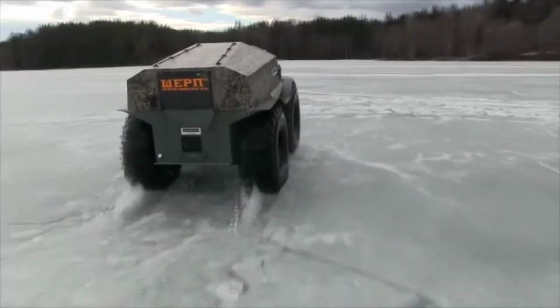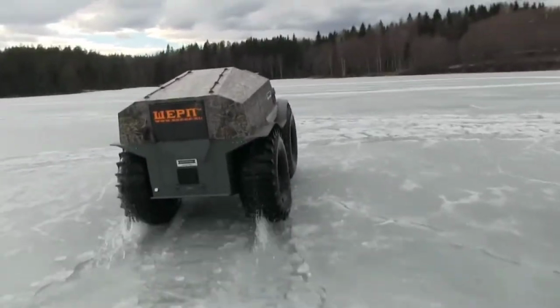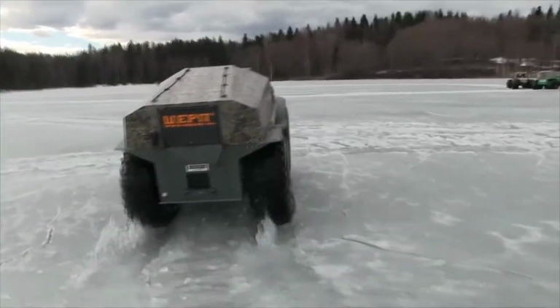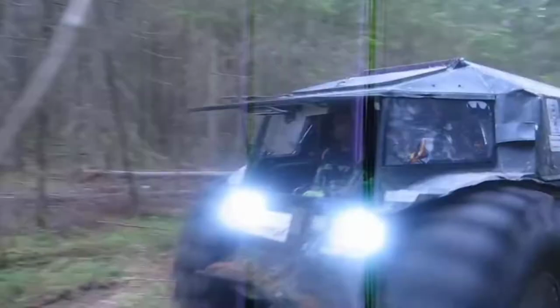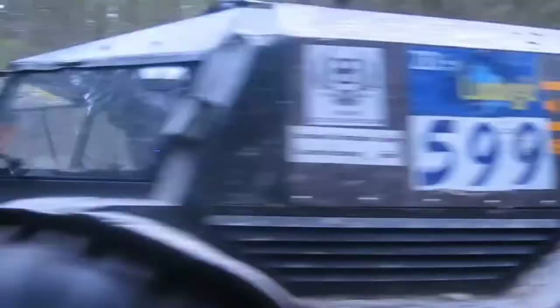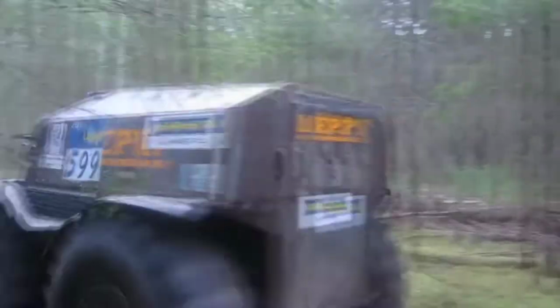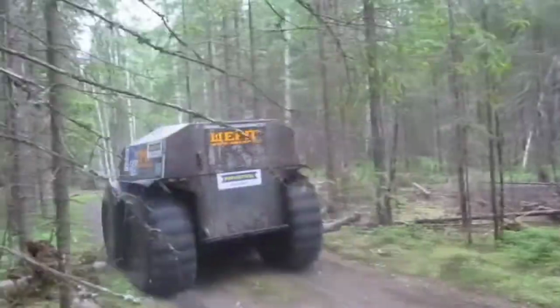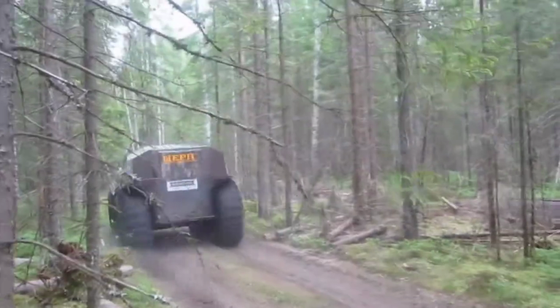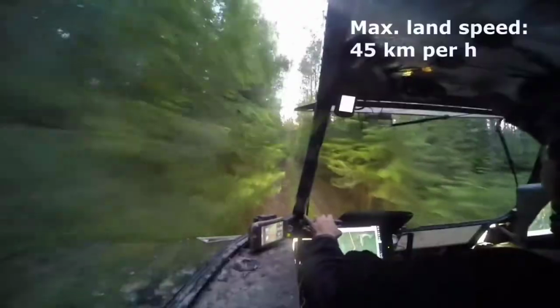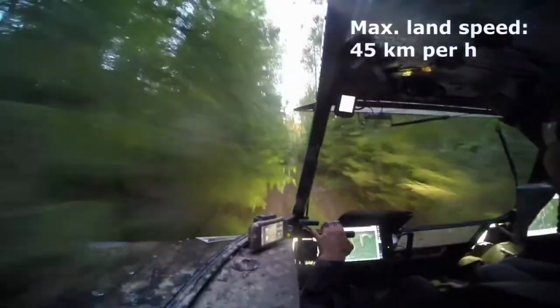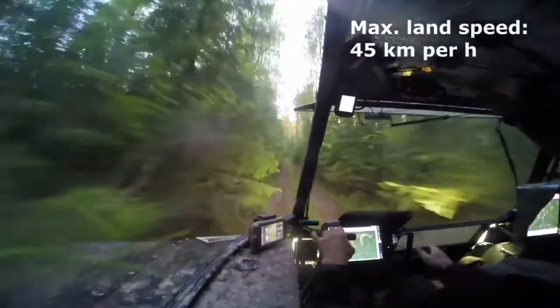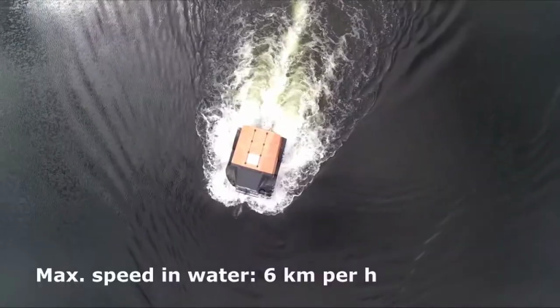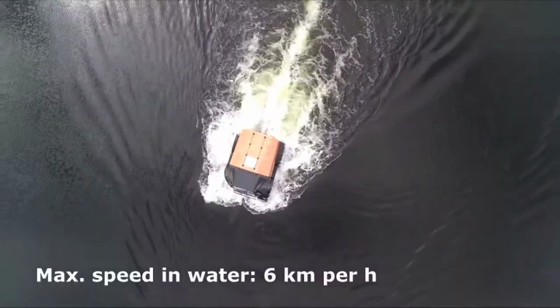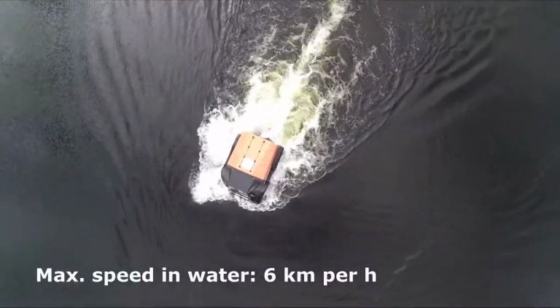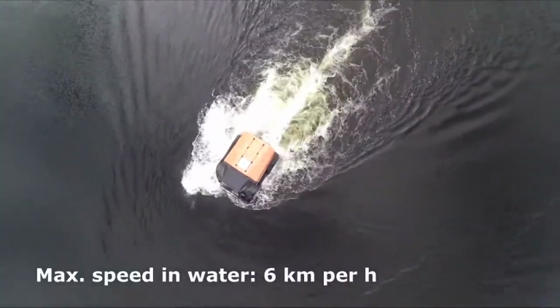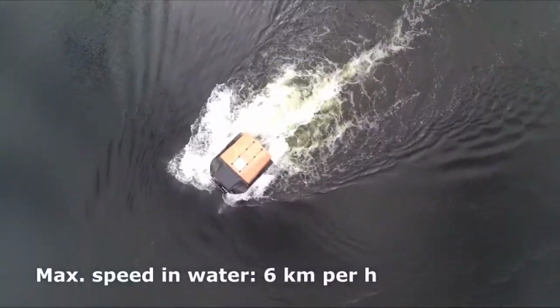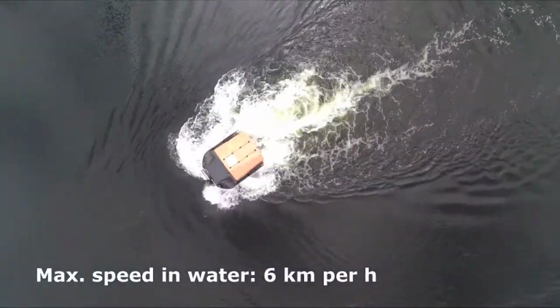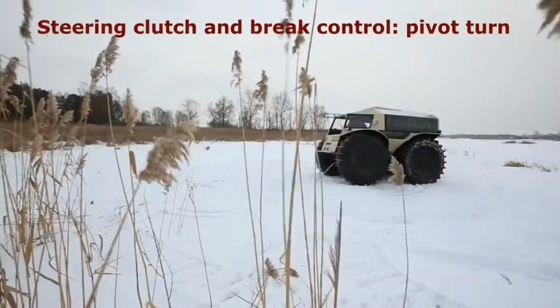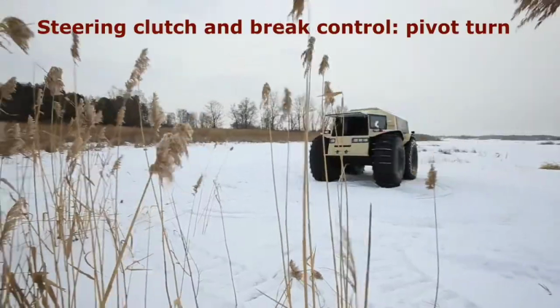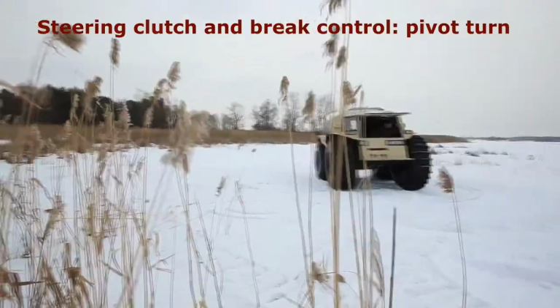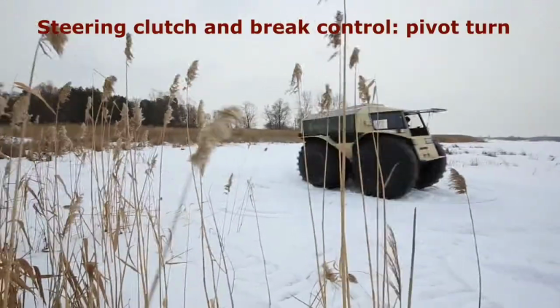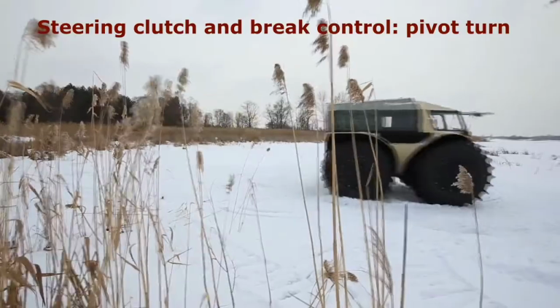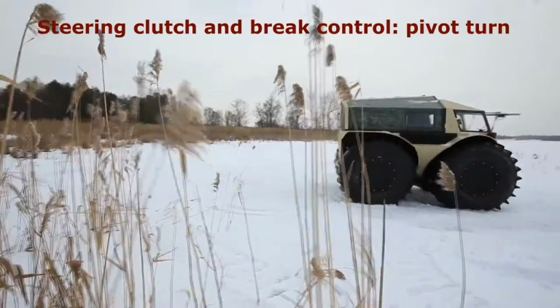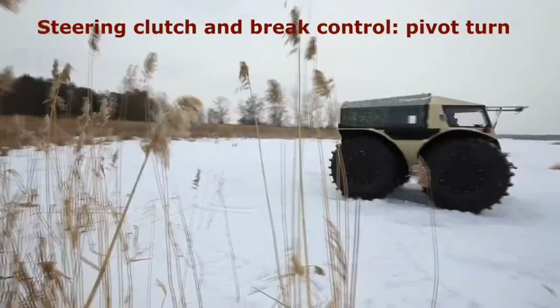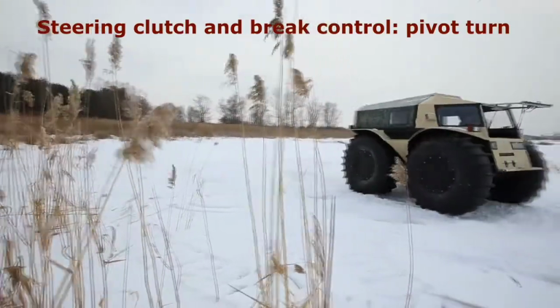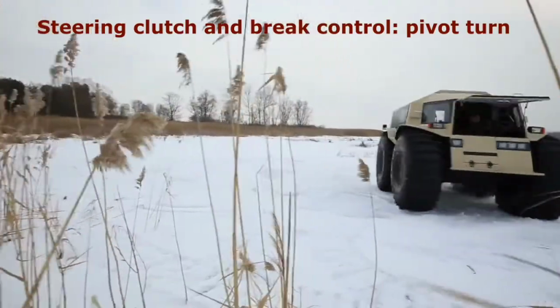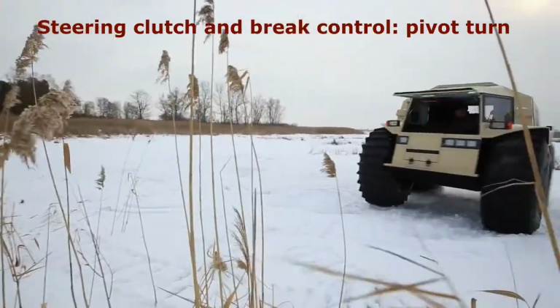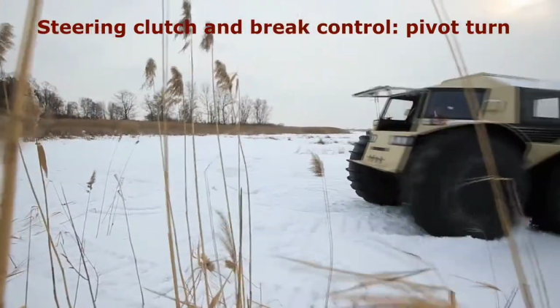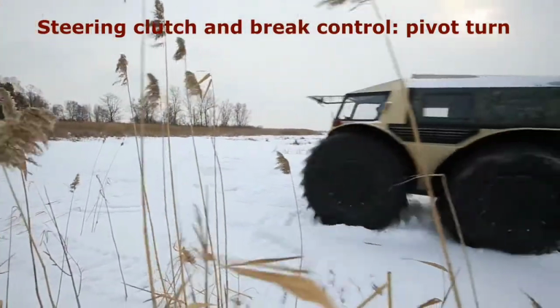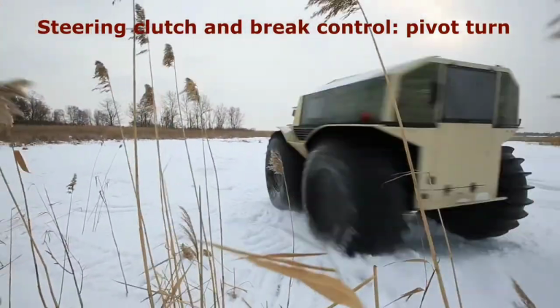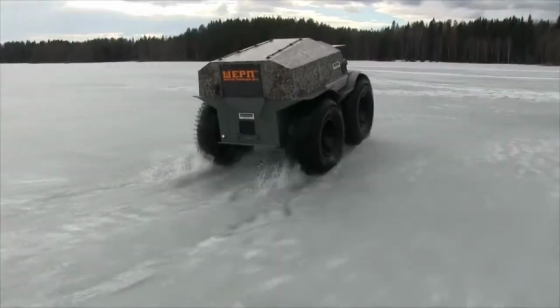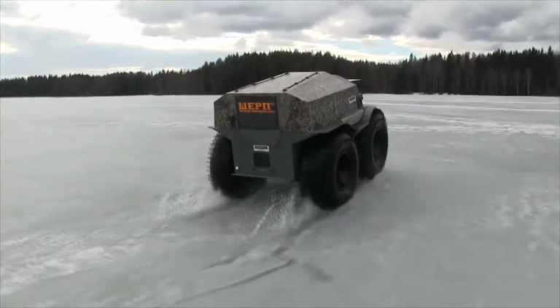The Sherp has a 44 horsepower engine which consumes only 0.5 to 0.7 gallons per hour on any terrain. It has a top speed of 25 miles per hour on the road and 3.7 miles per hour on the water, and it can transition easily from each surface. The price of a base Sherp ATV starts around $65,000 US dollars.